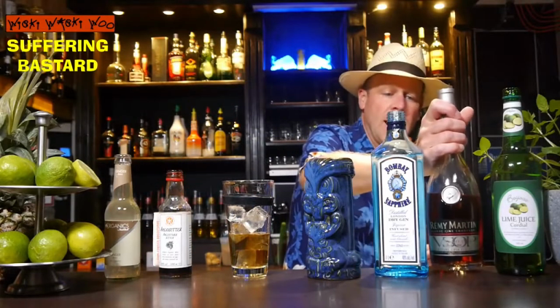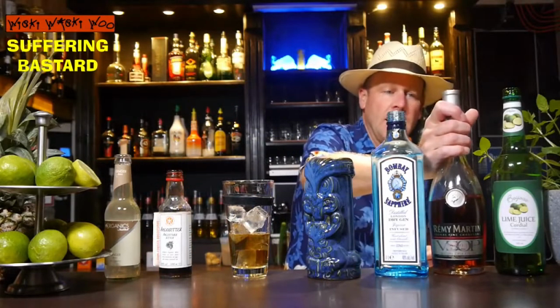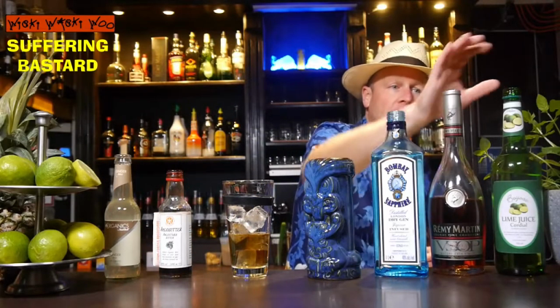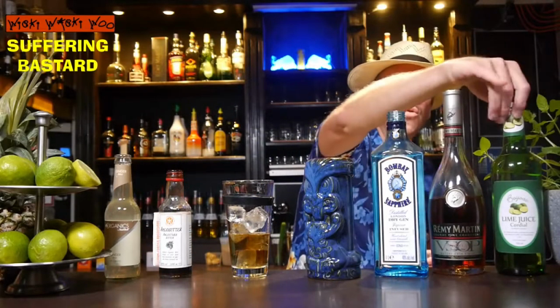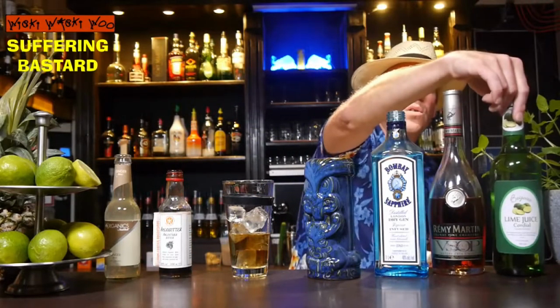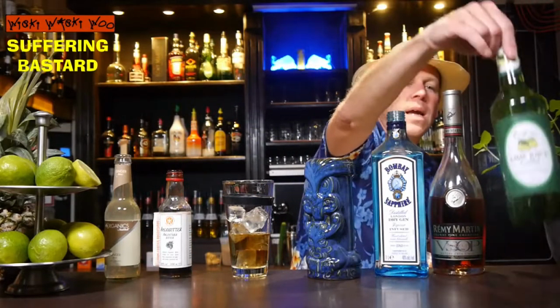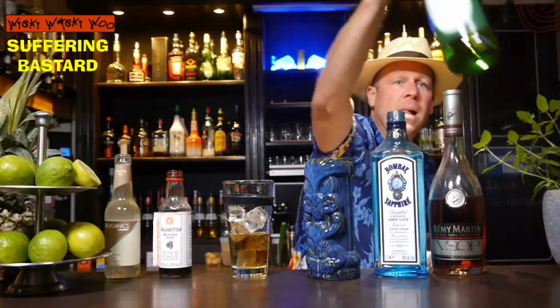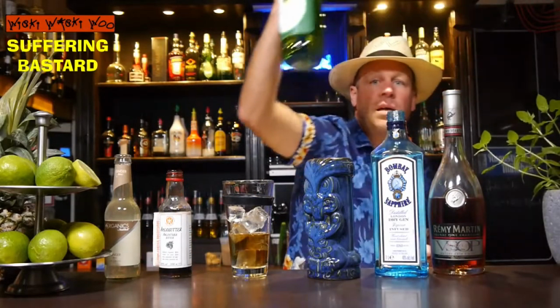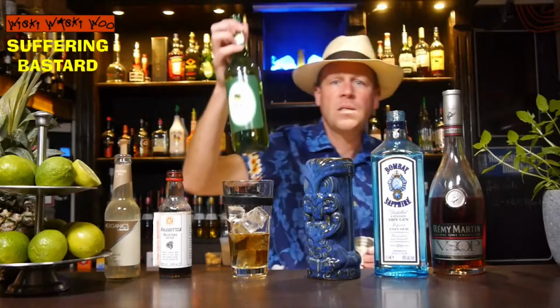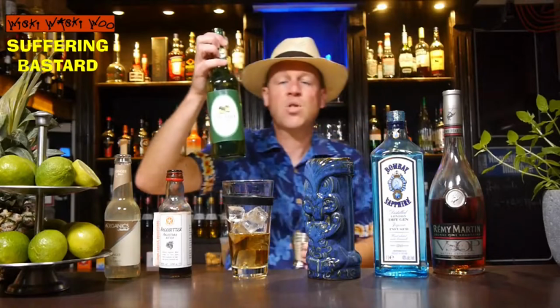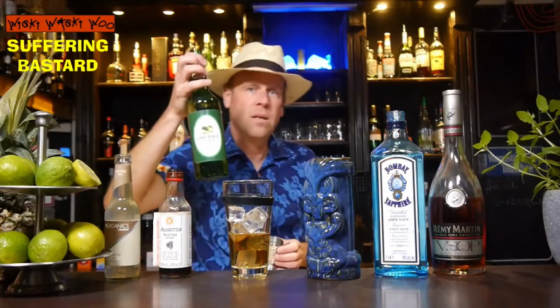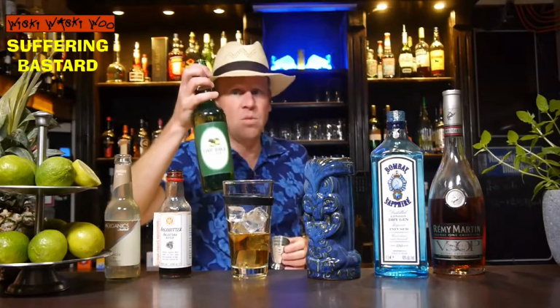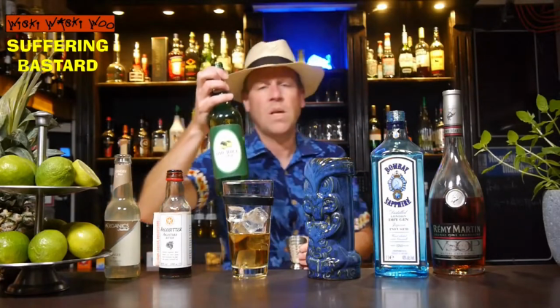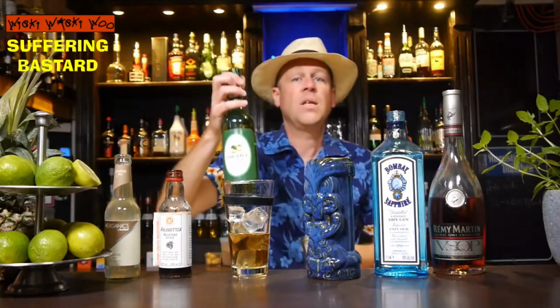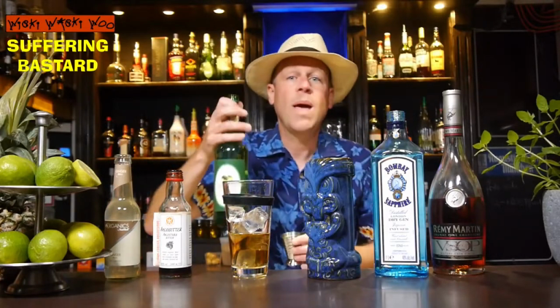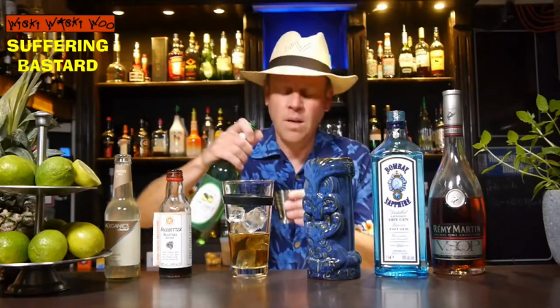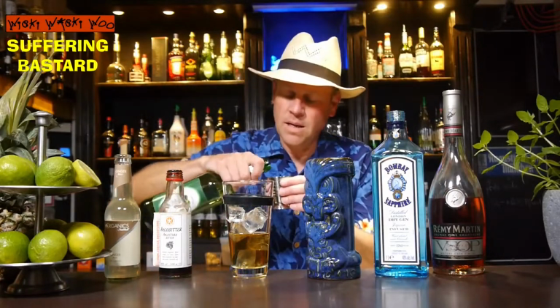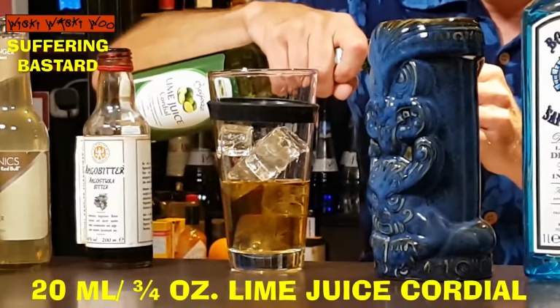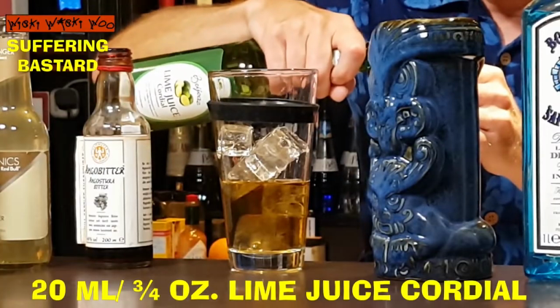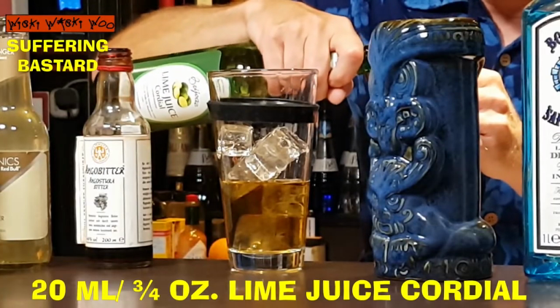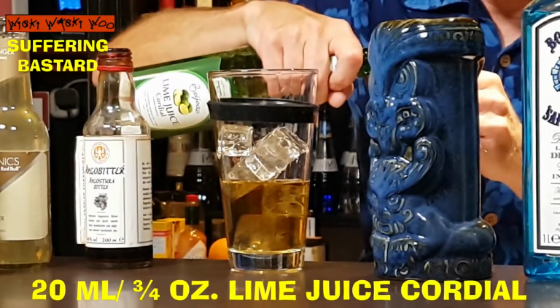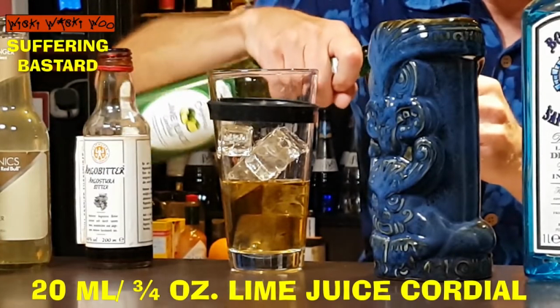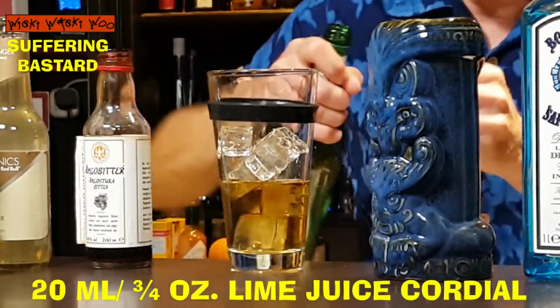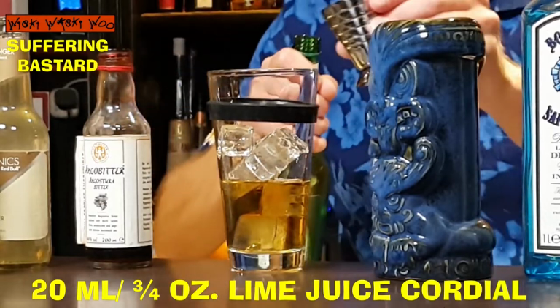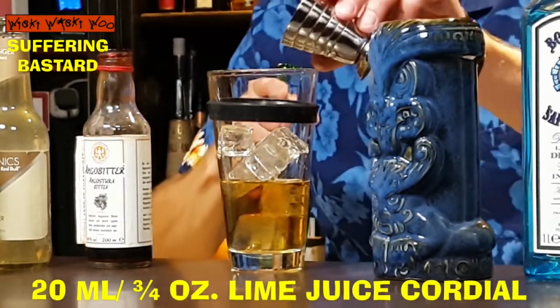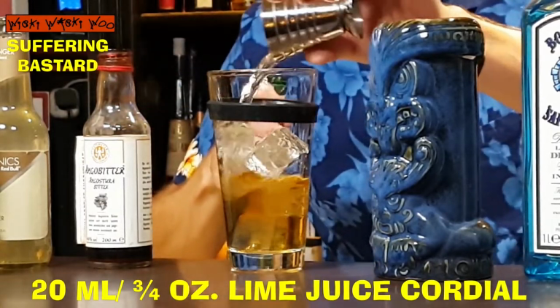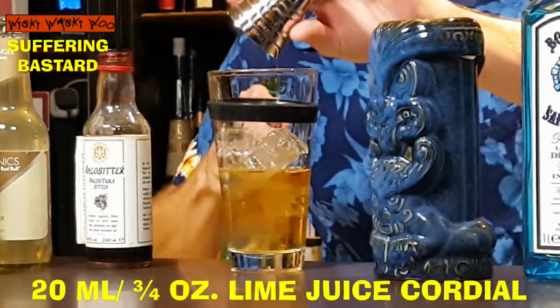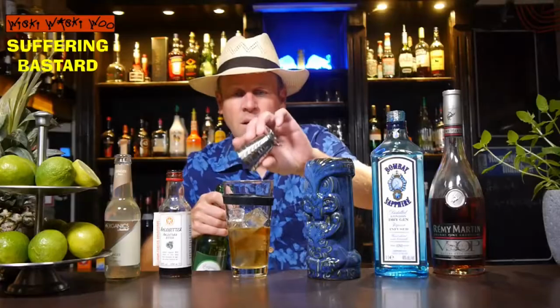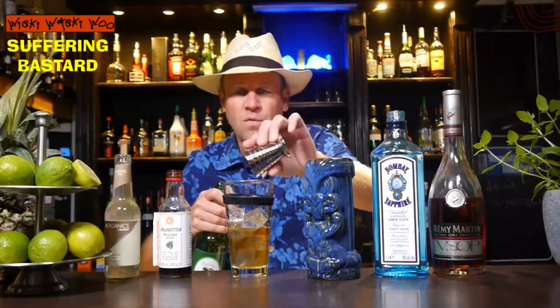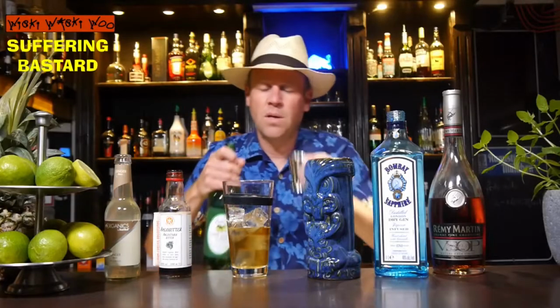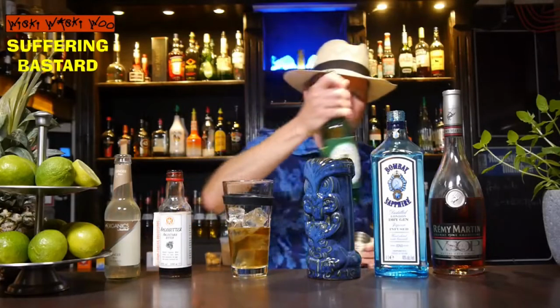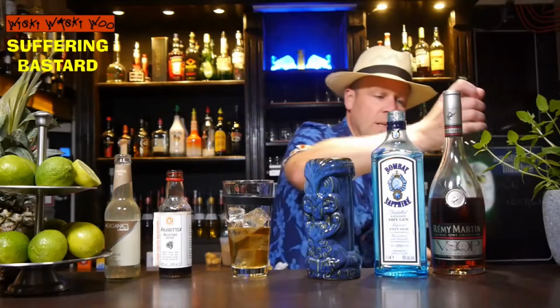And I need Lime Juice Cordial. This is some sweetened lime juice and I need 20 ml of Lime Juice Cordial — a little bit for the sweetness.